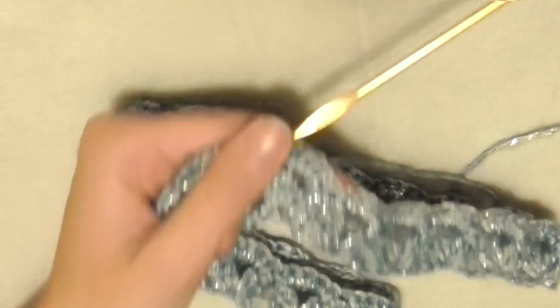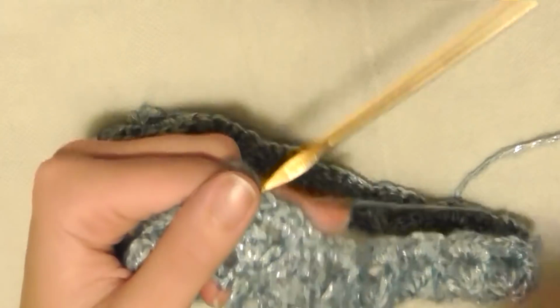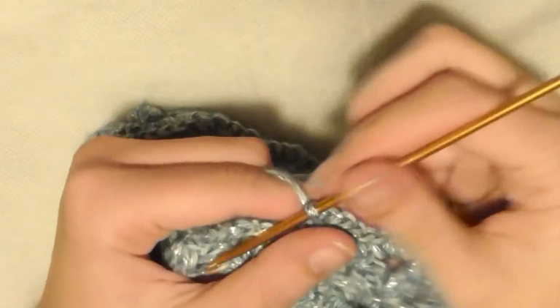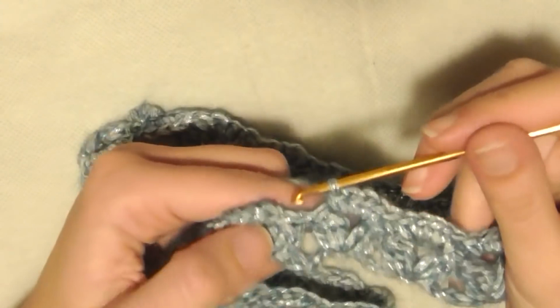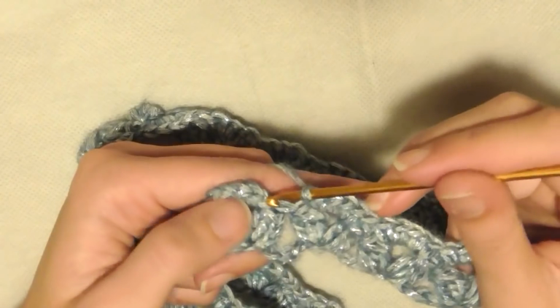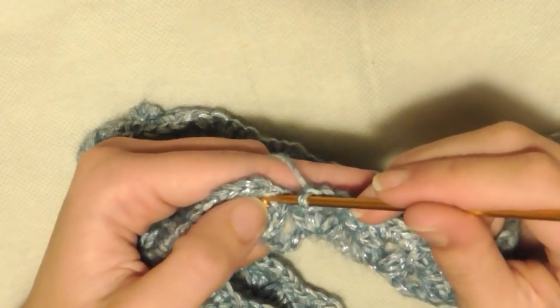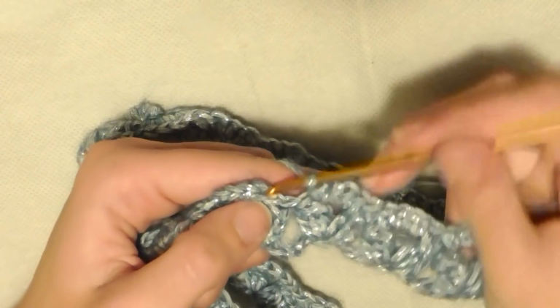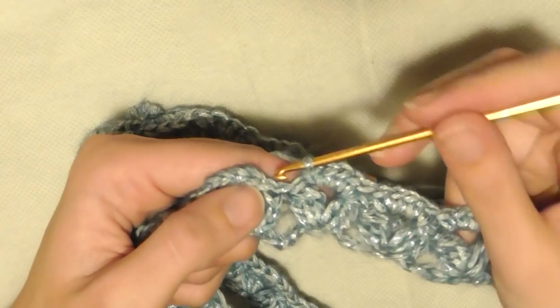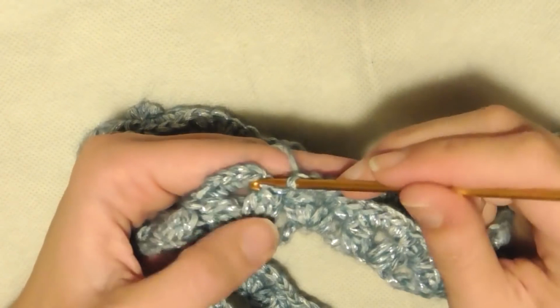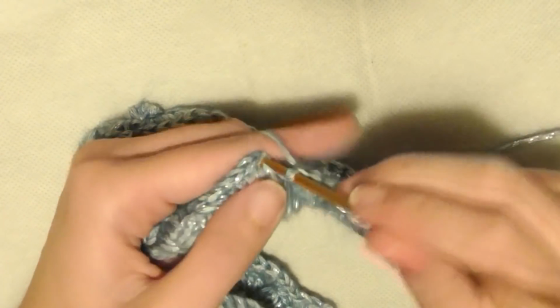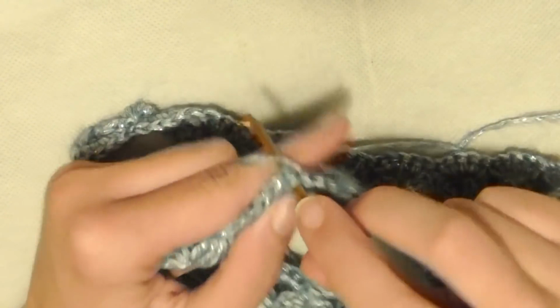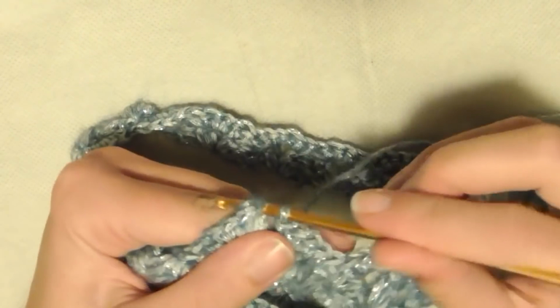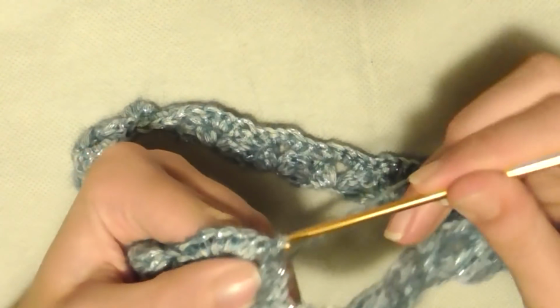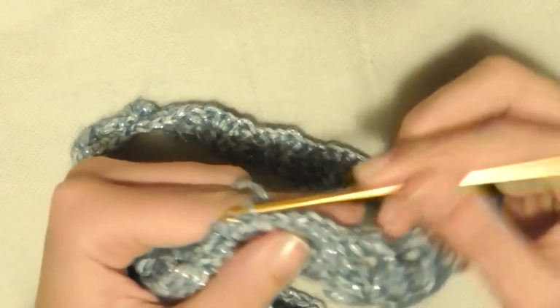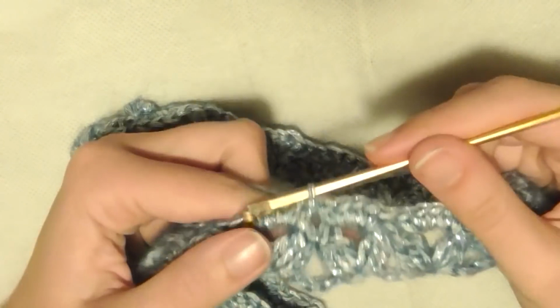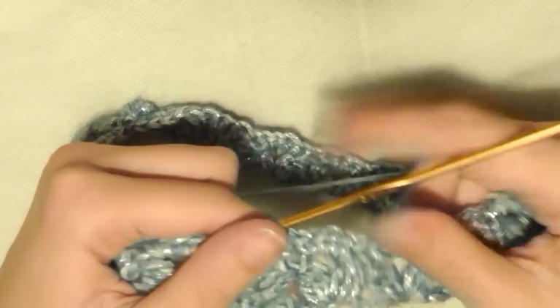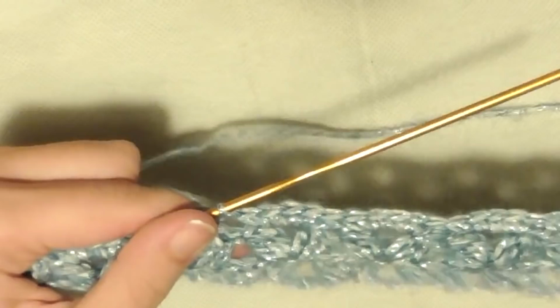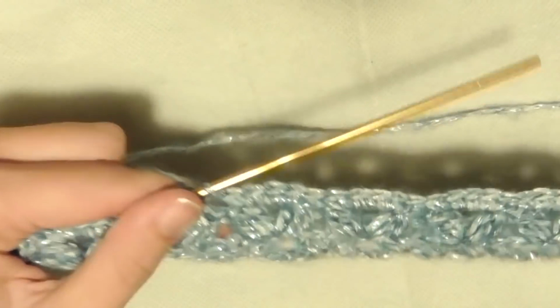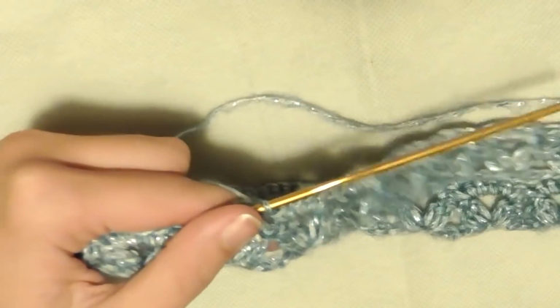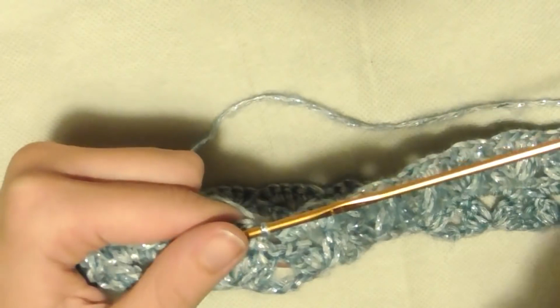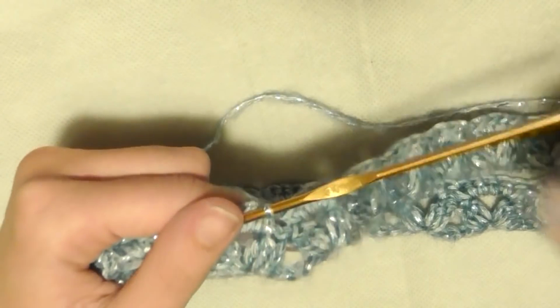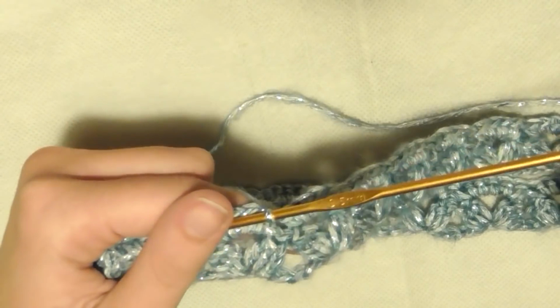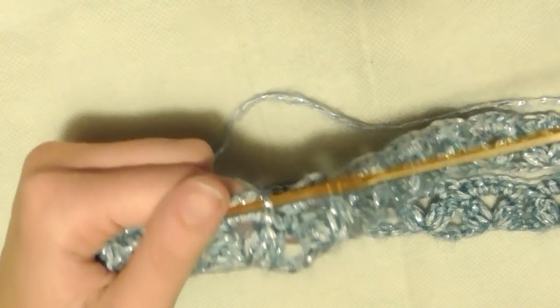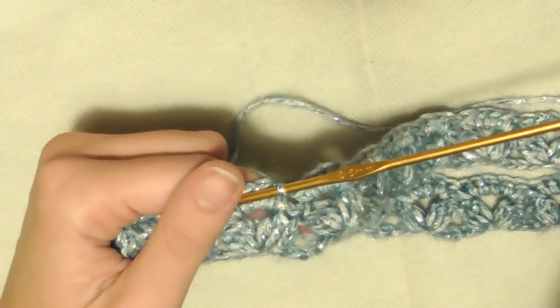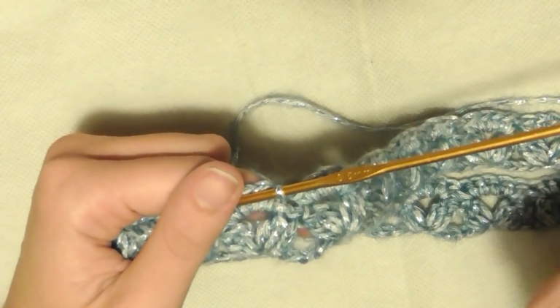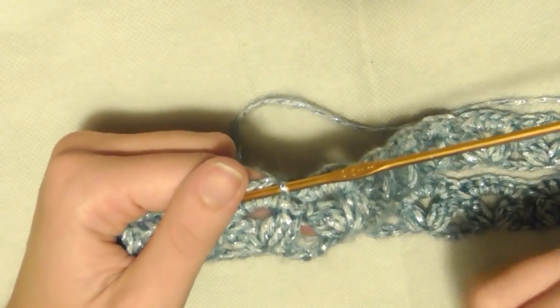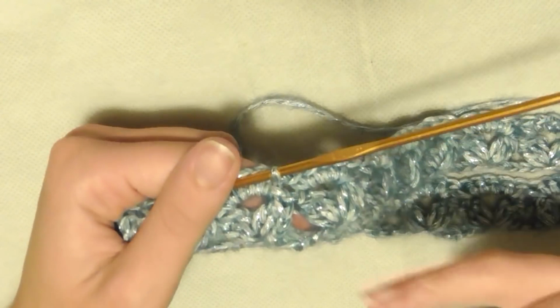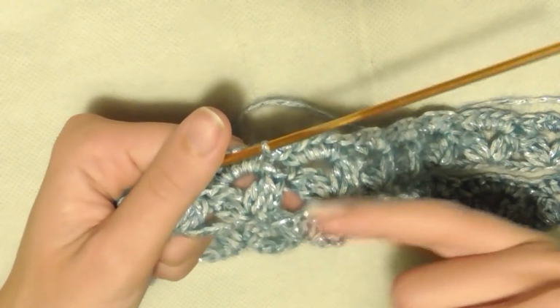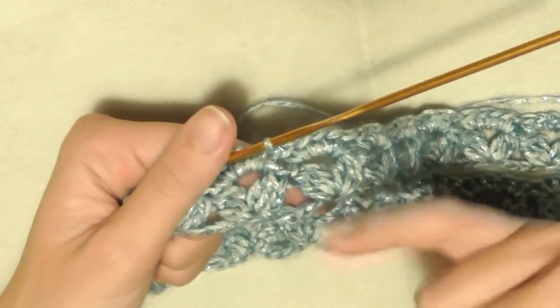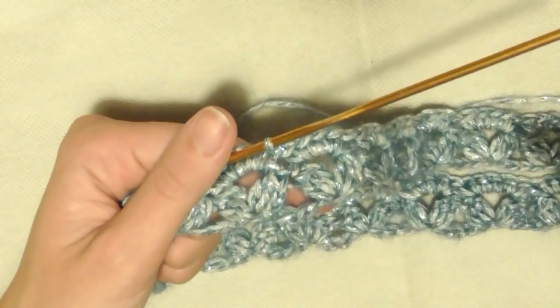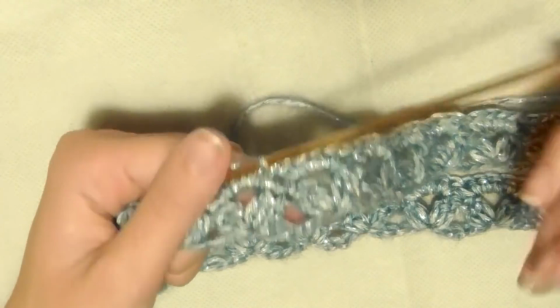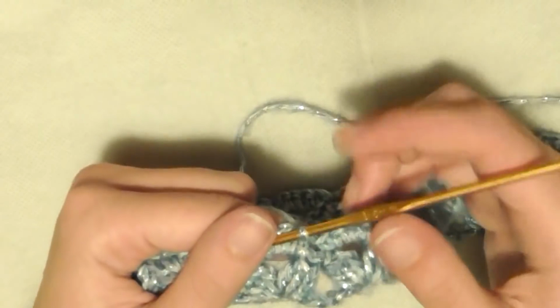Per terminare il secondo giro, dopo aver fatto 5 maglie basse, entro nella maglia bassa iniziale e faccio una maglia bassissima. A questo punto ricomincio dal primo giro: questi sono i due giri che andremo sempre a ripetere.